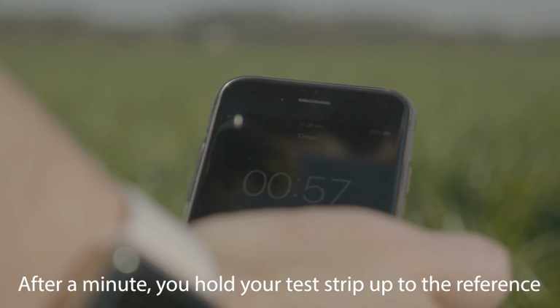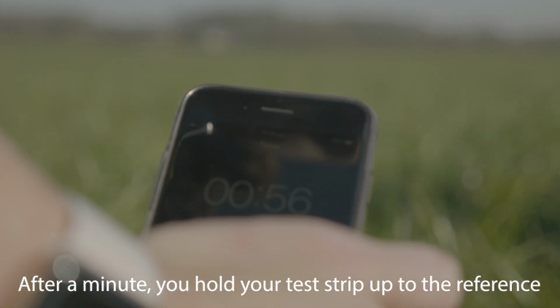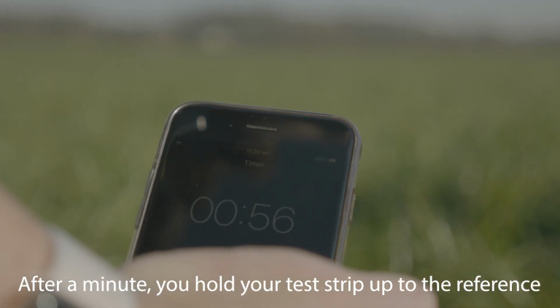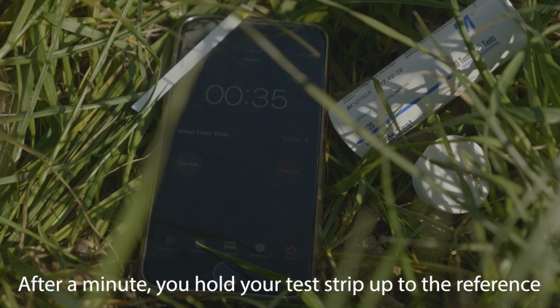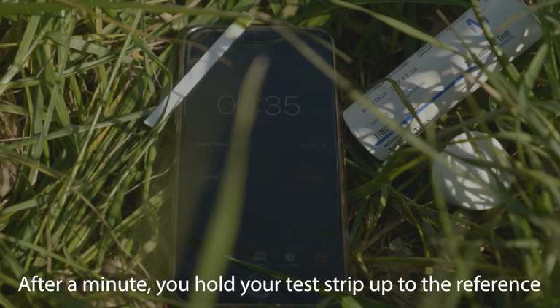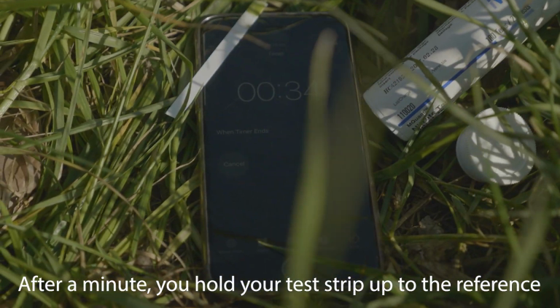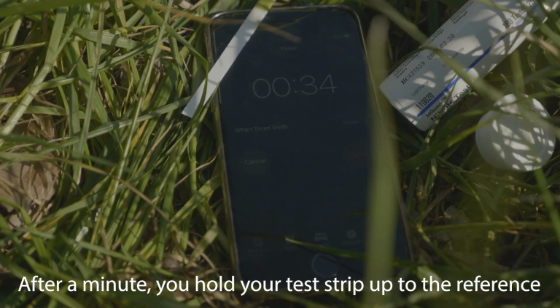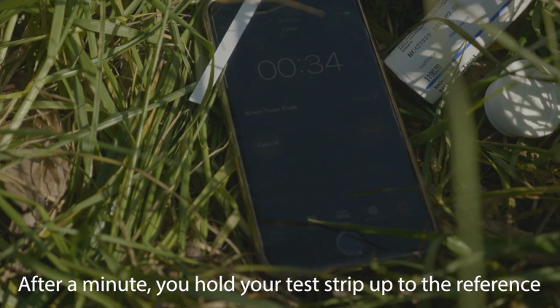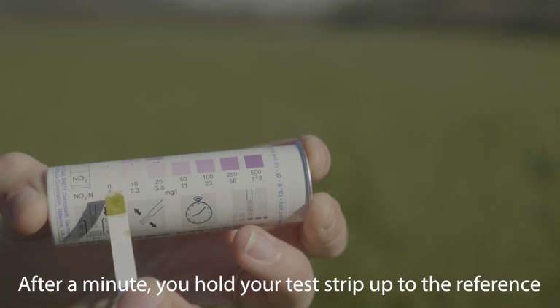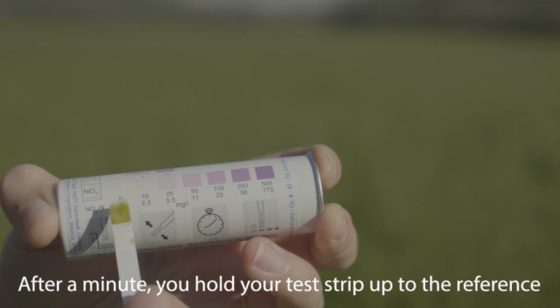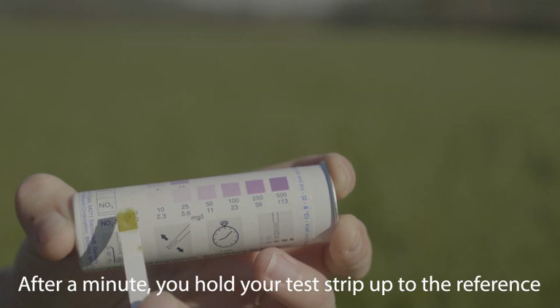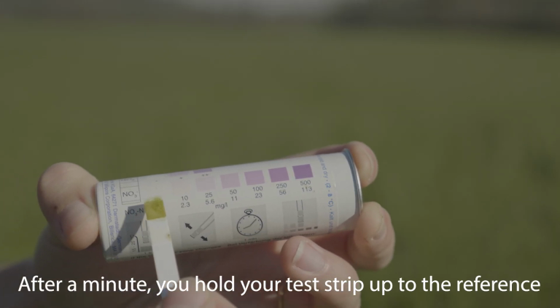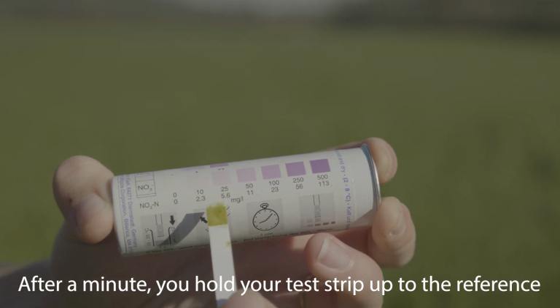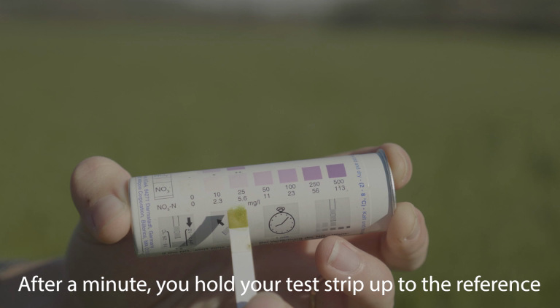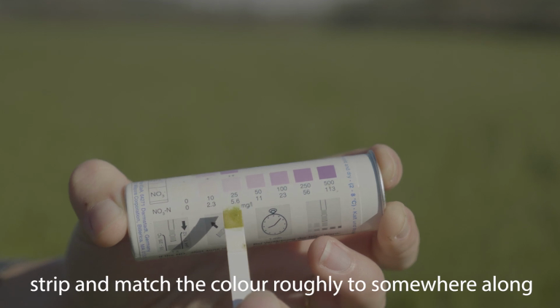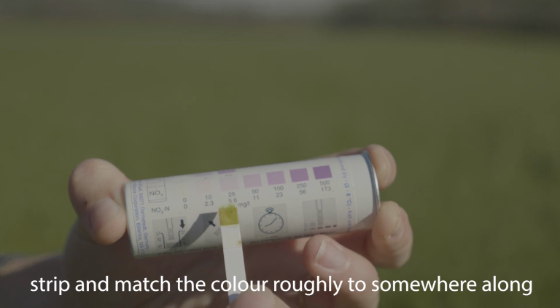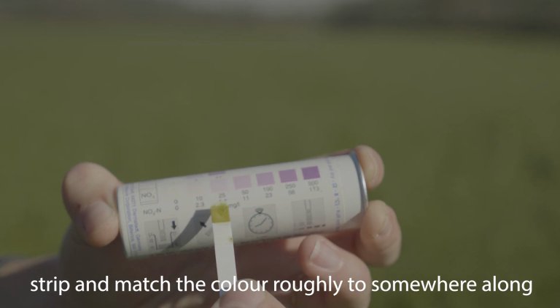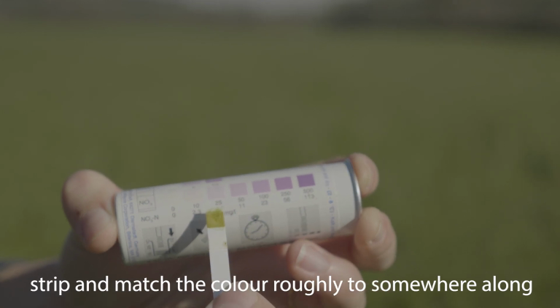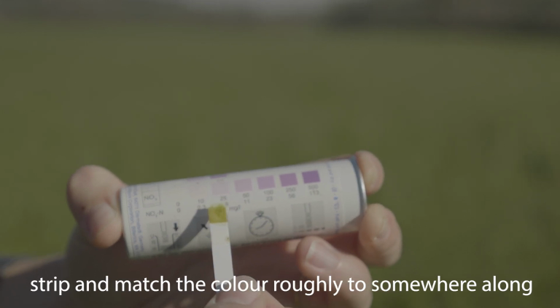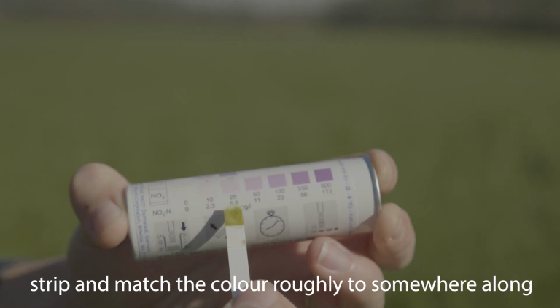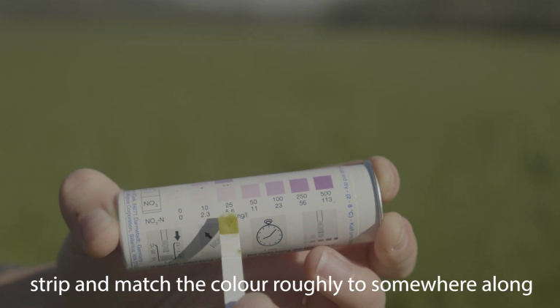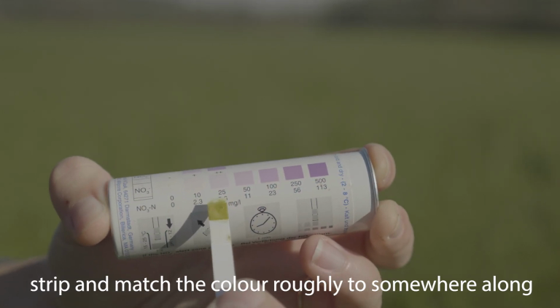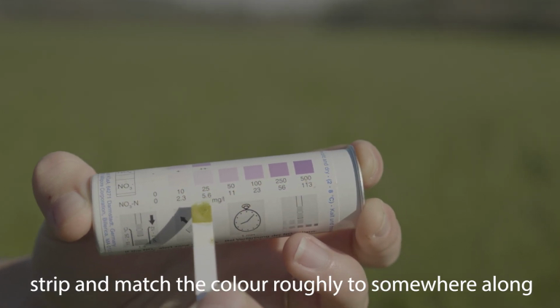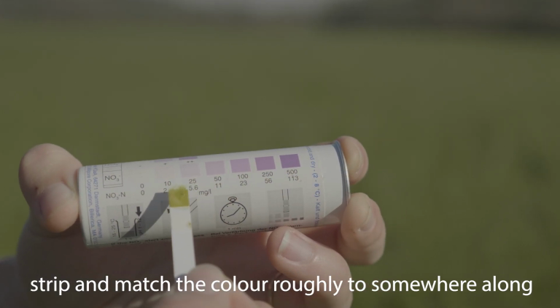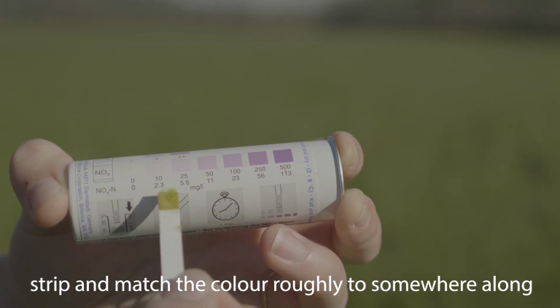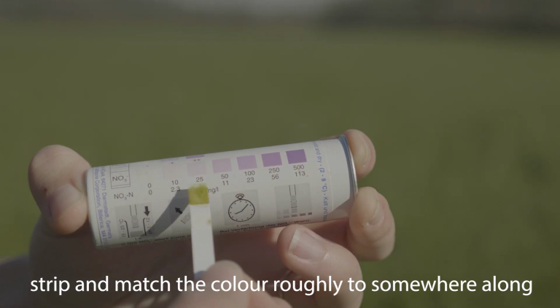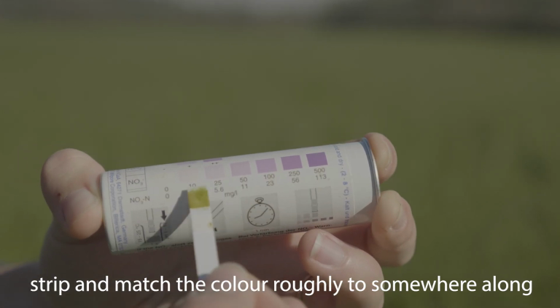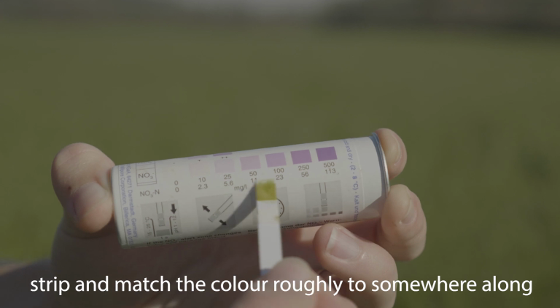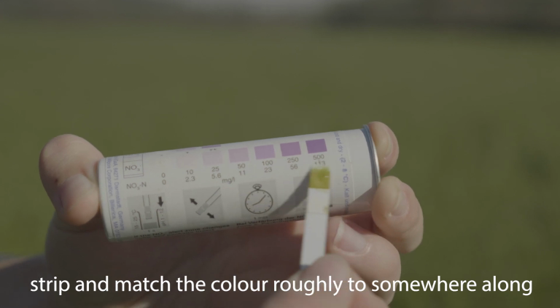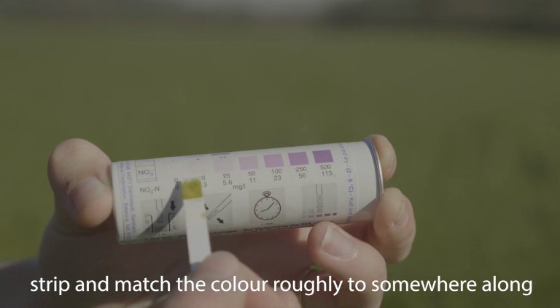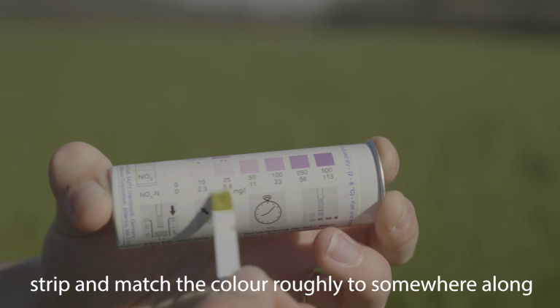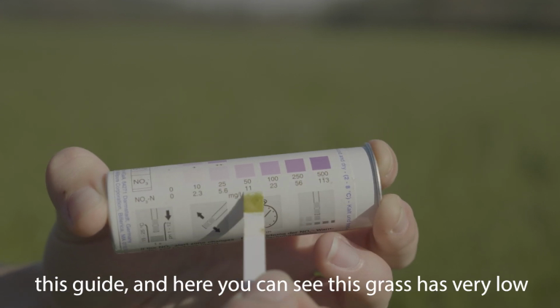After a minute, you hold the test strip up to the reference strip and match the color roughly to somewhere along this guide.